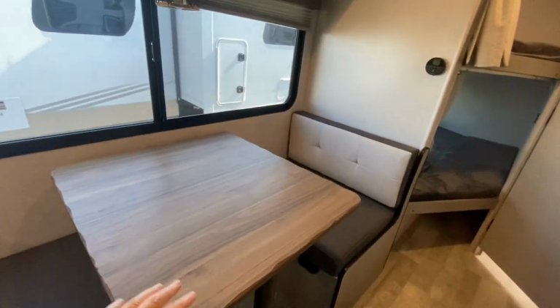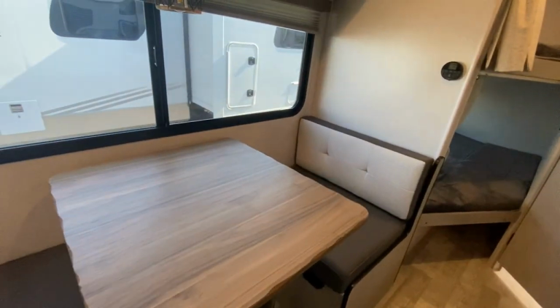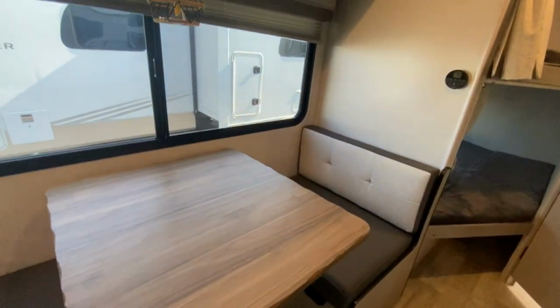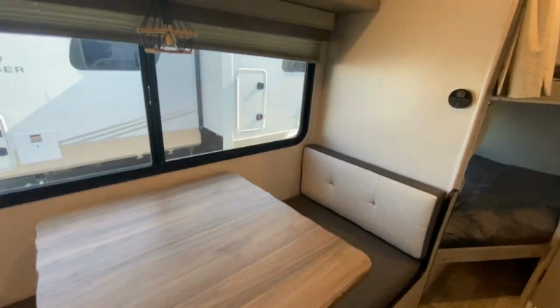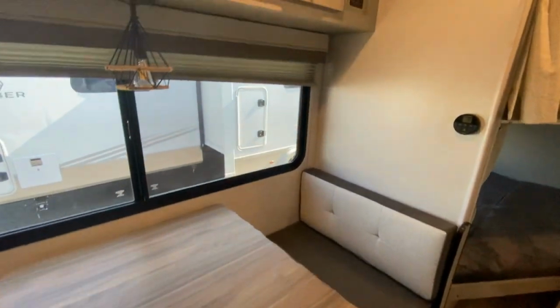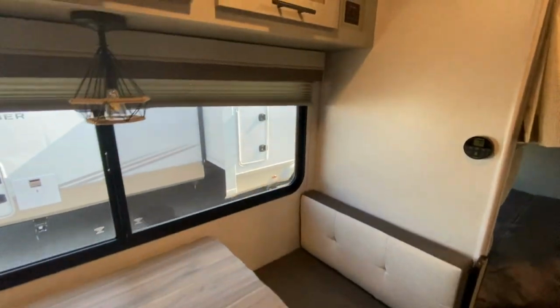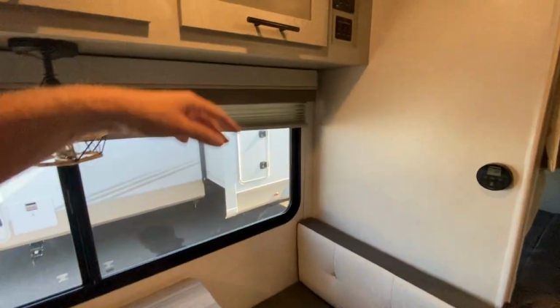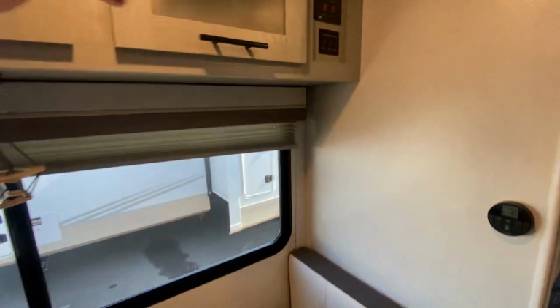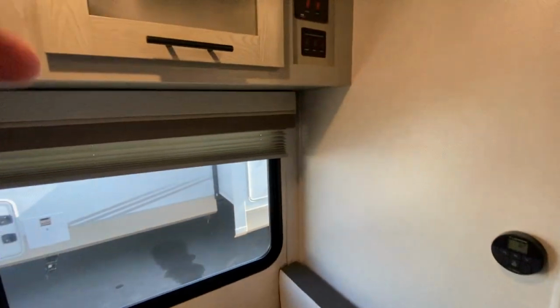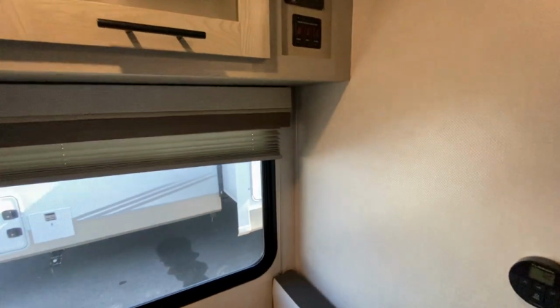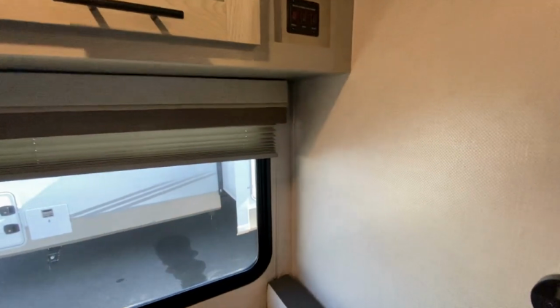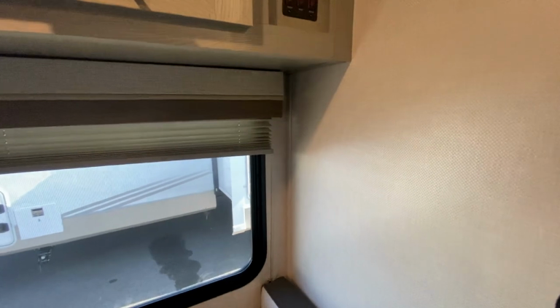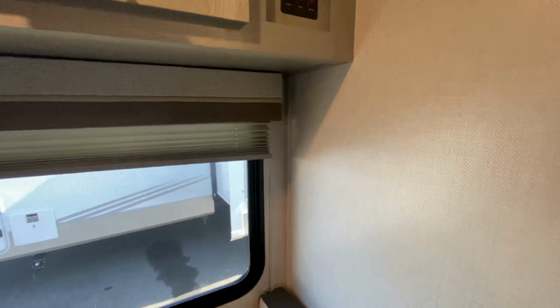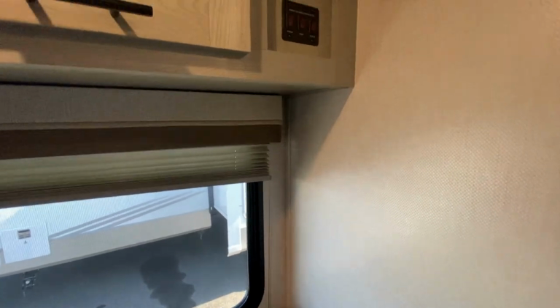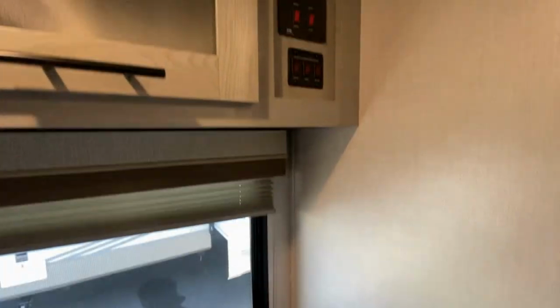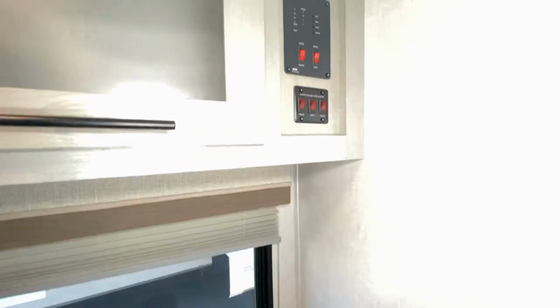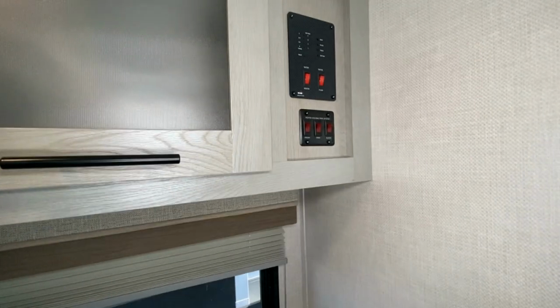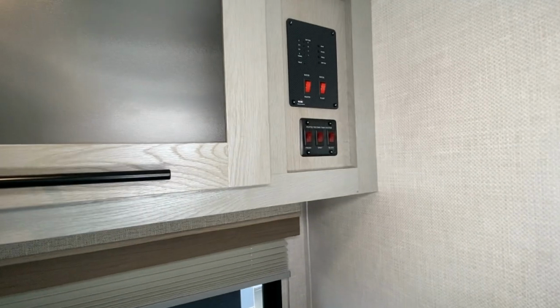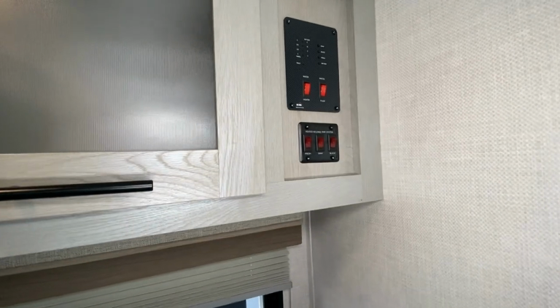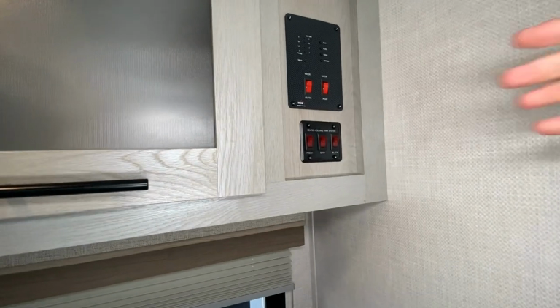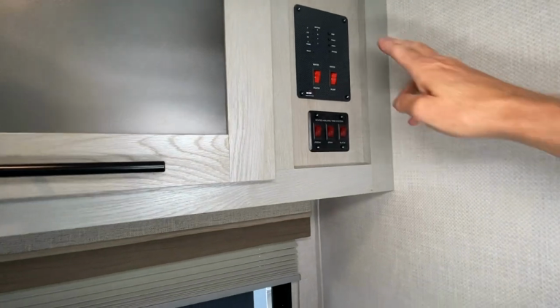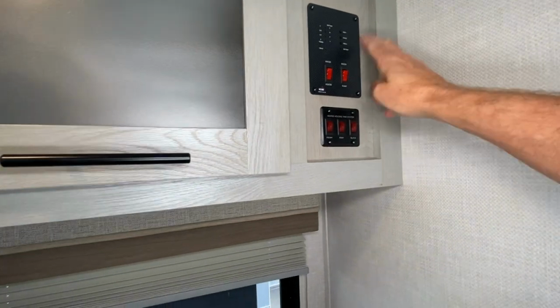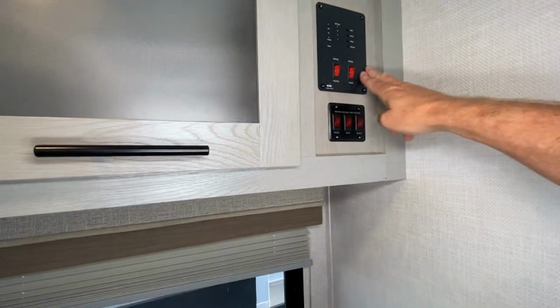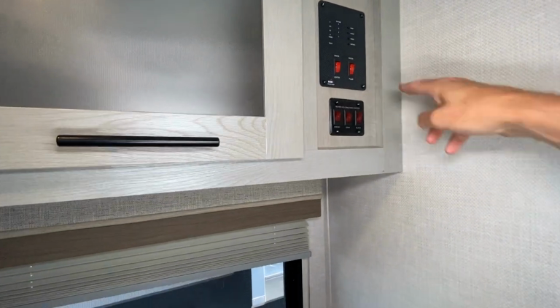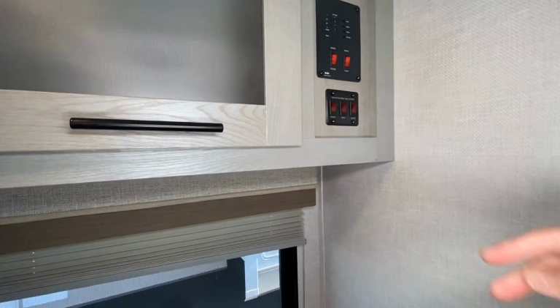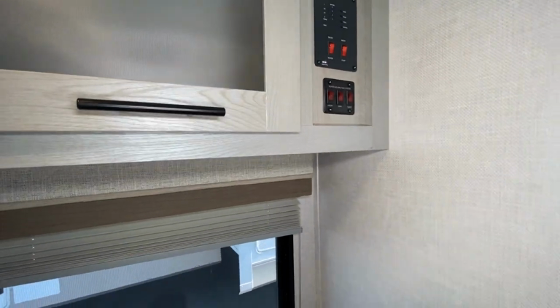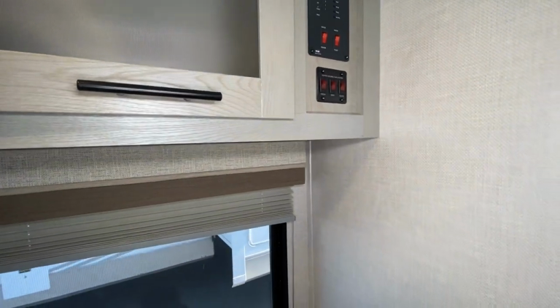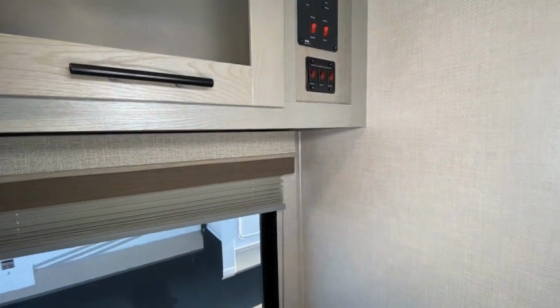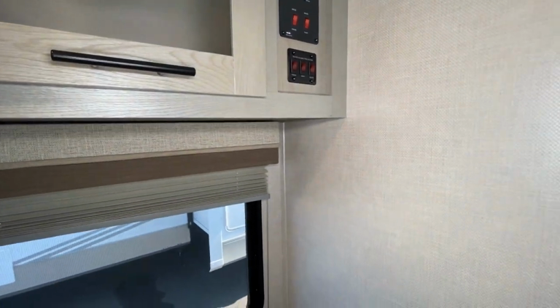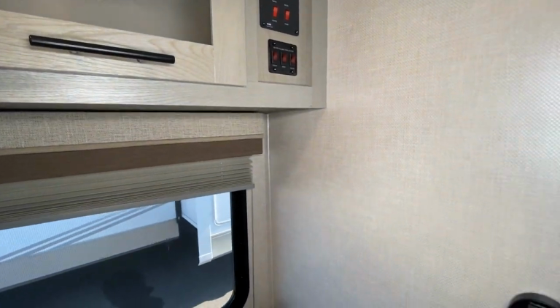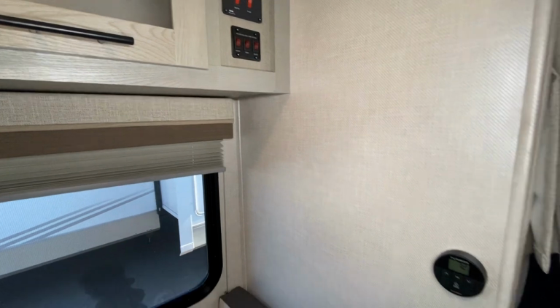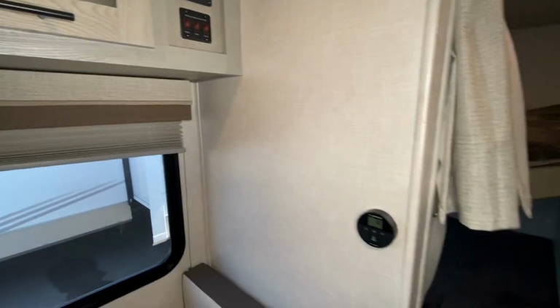This drops down, allowing you to have an additional sleeping area. All your battery levels here, your tank levels.